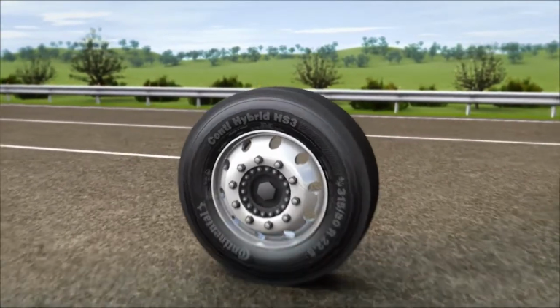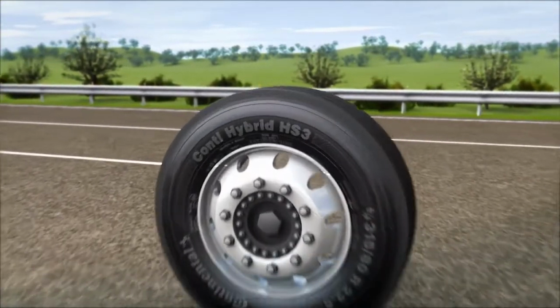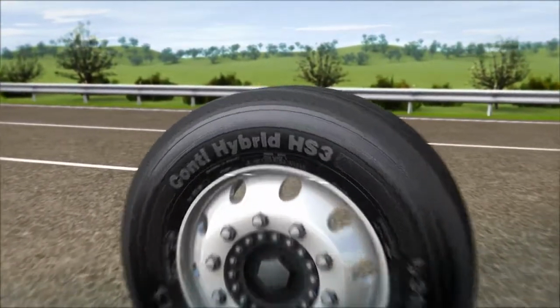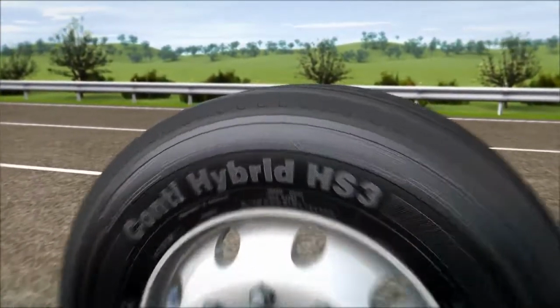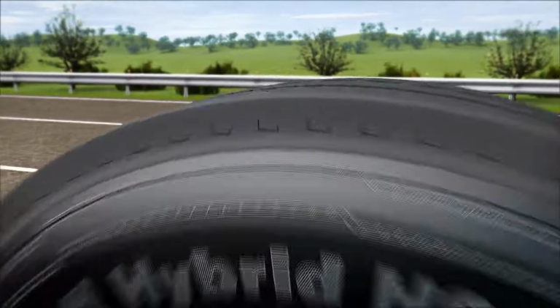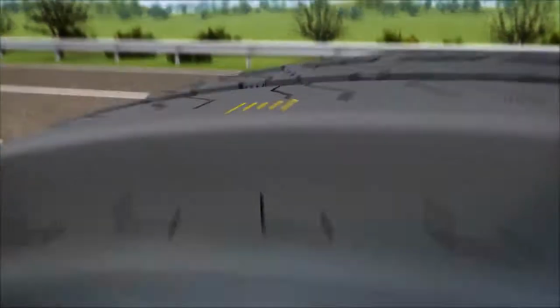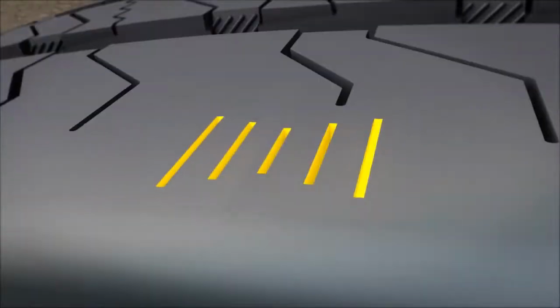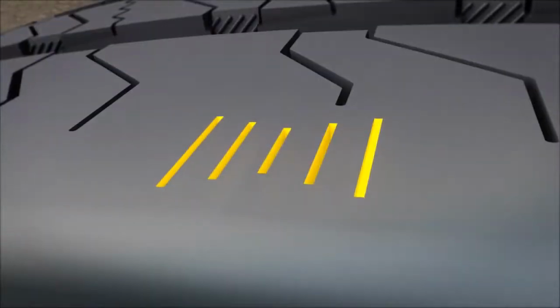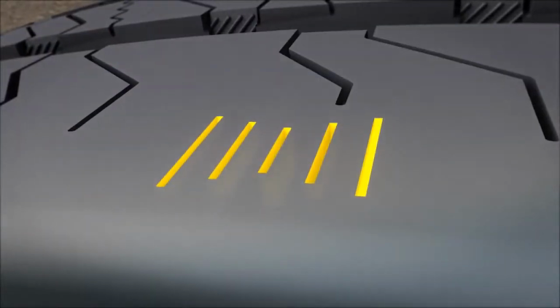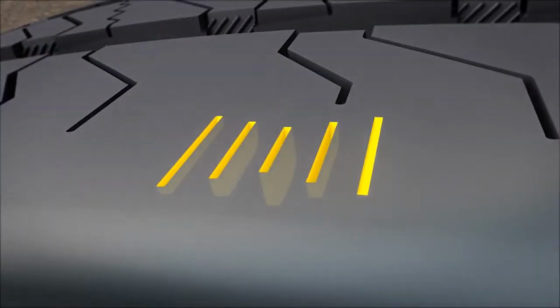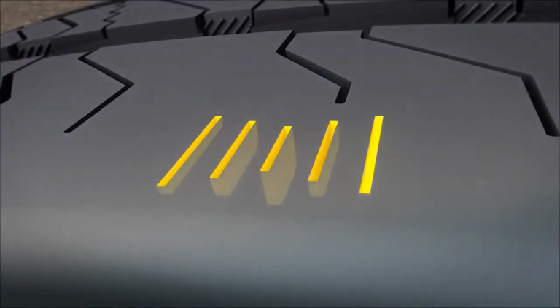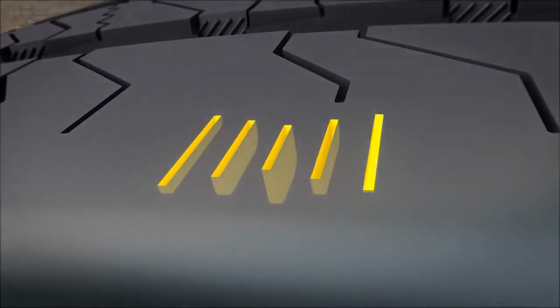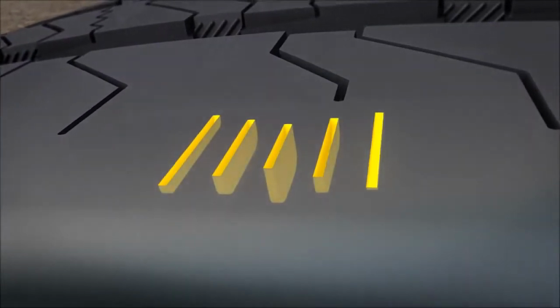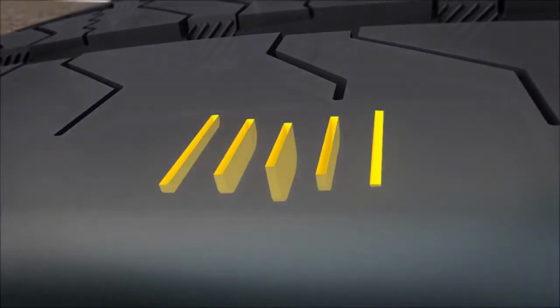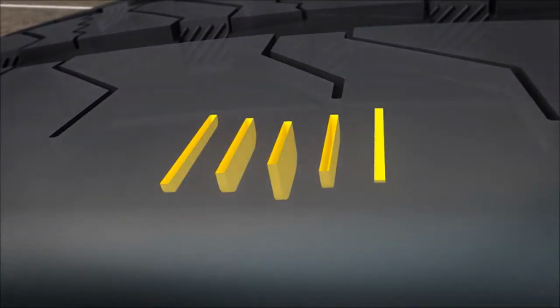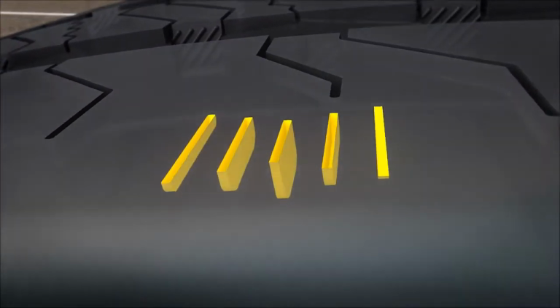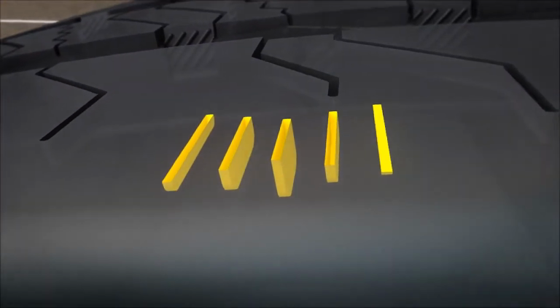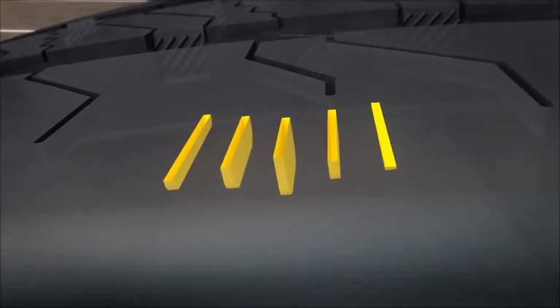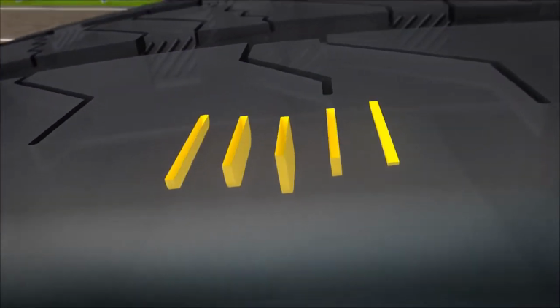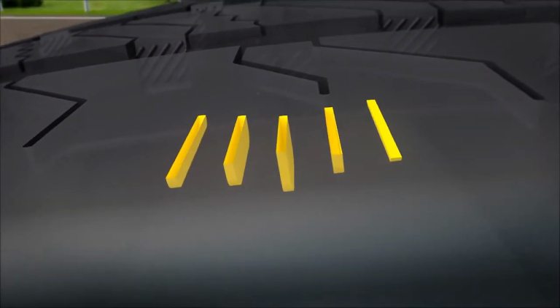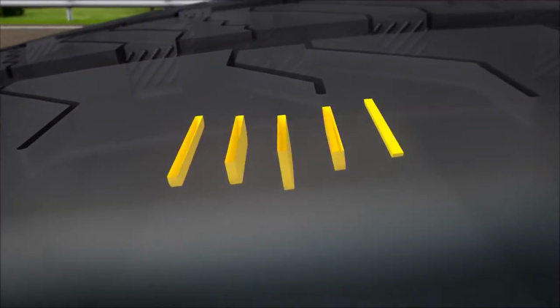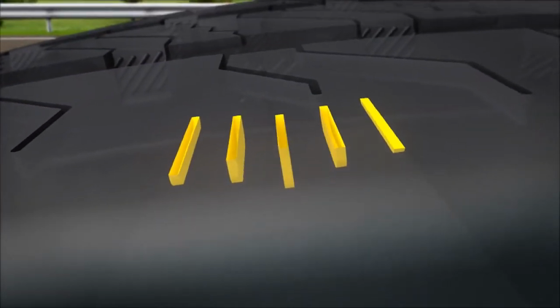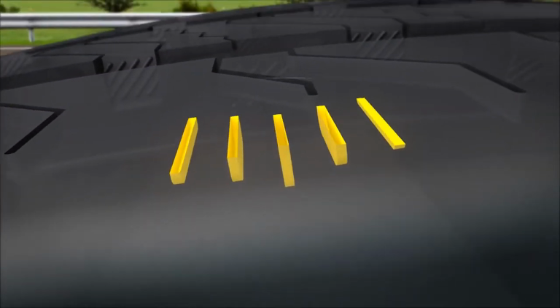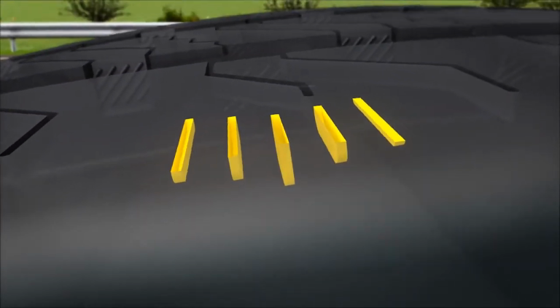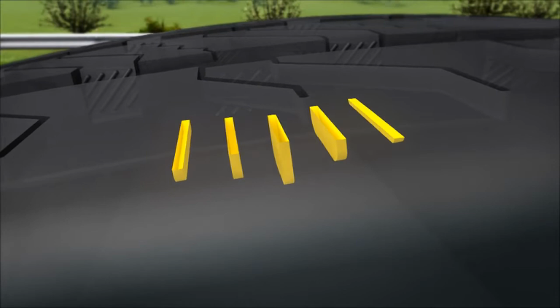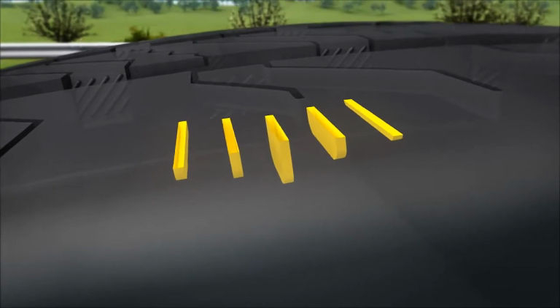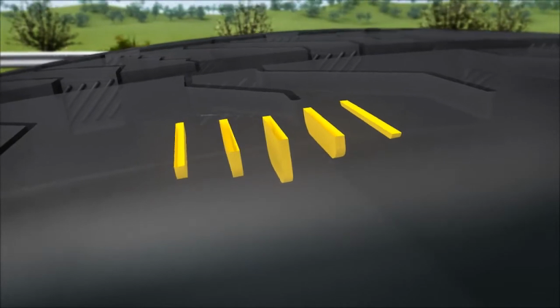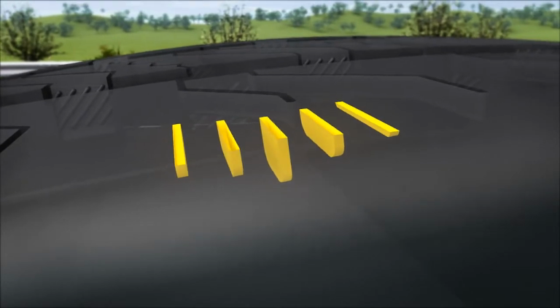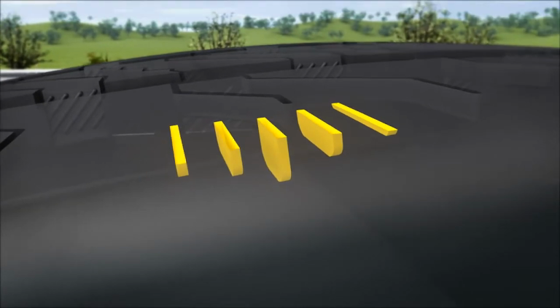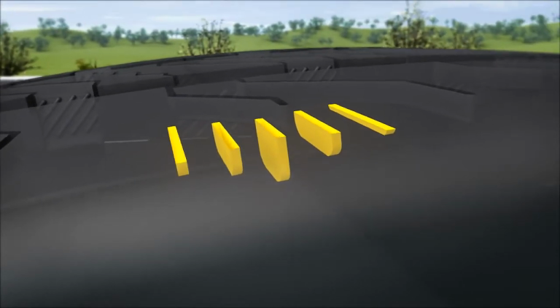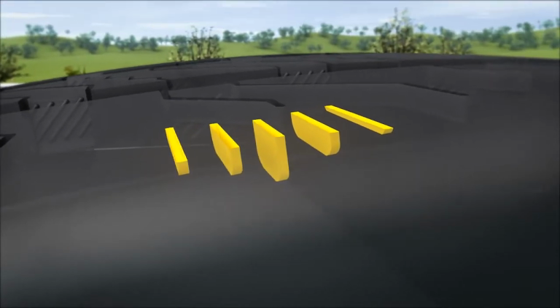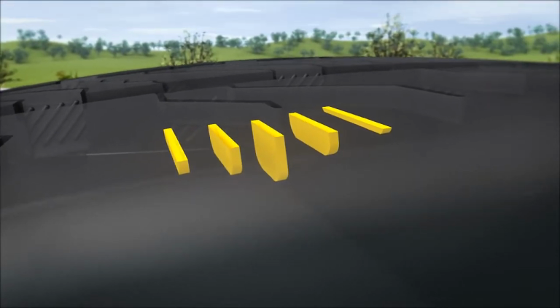These sipes are indicators graduated in depth, allowing for easy visual detection of wear differences between the shoulder ribs.